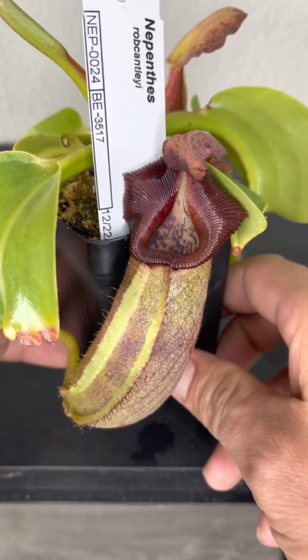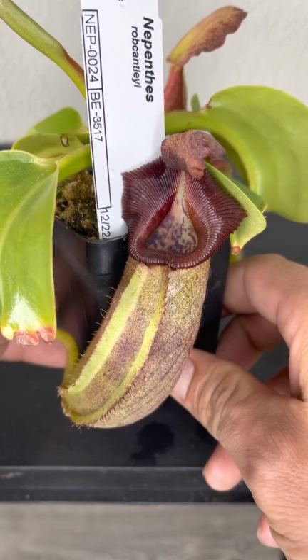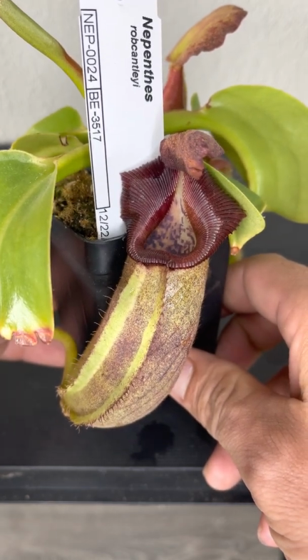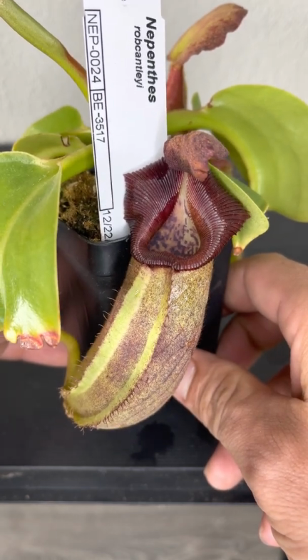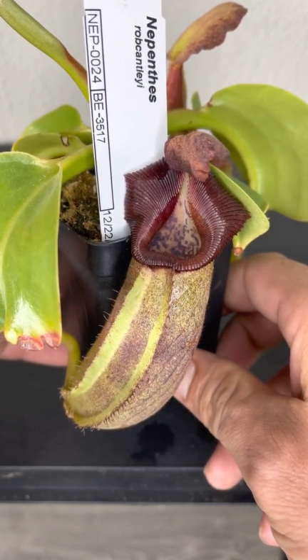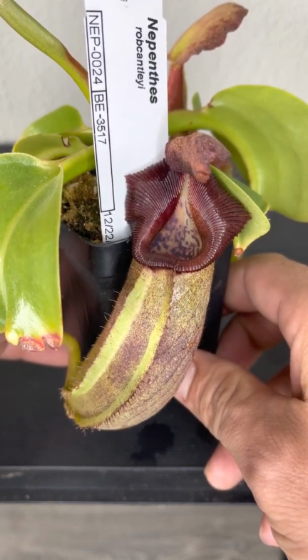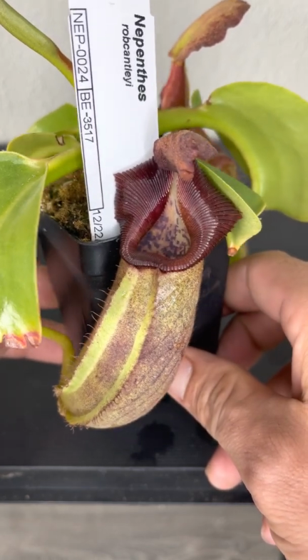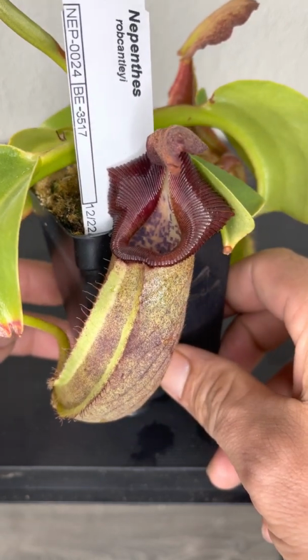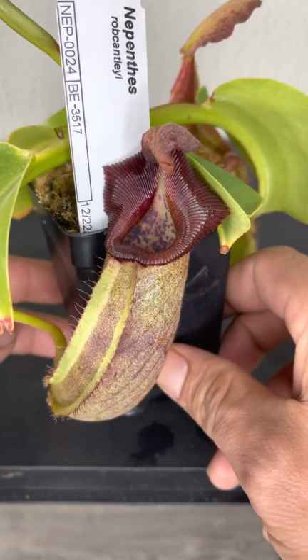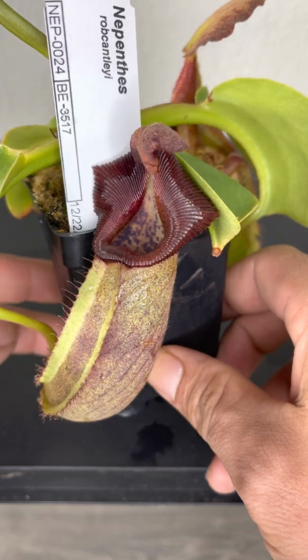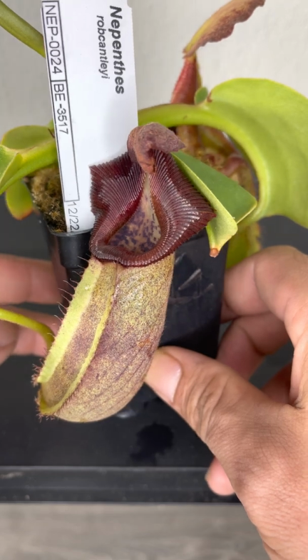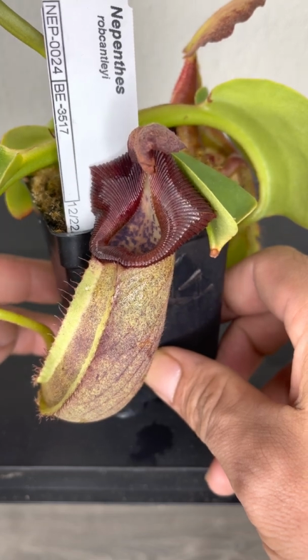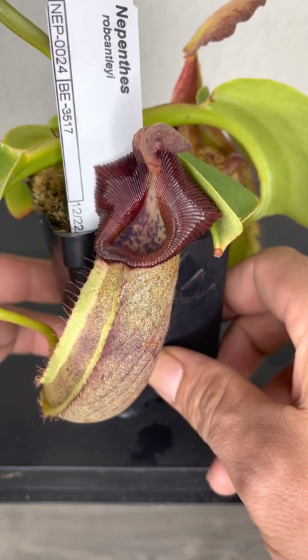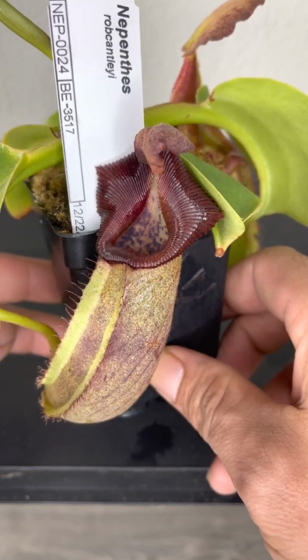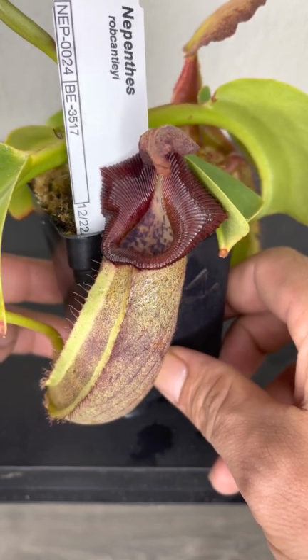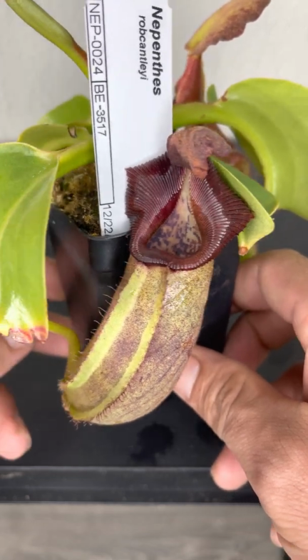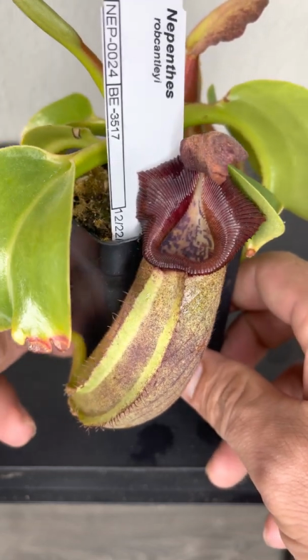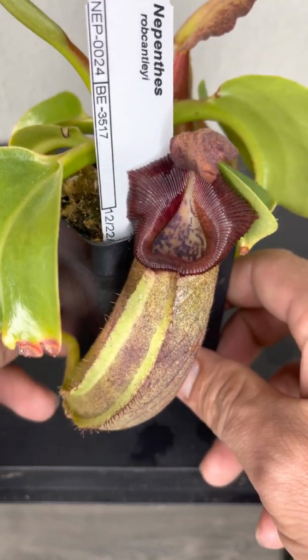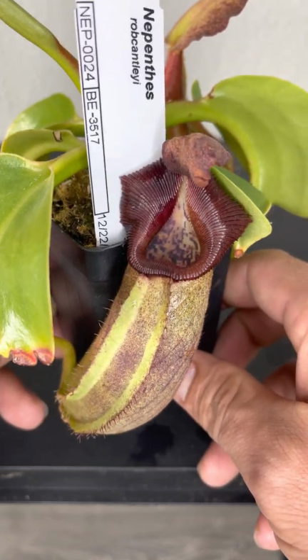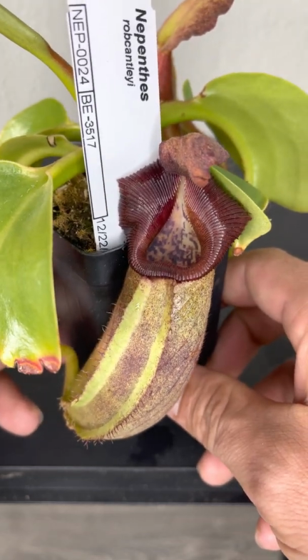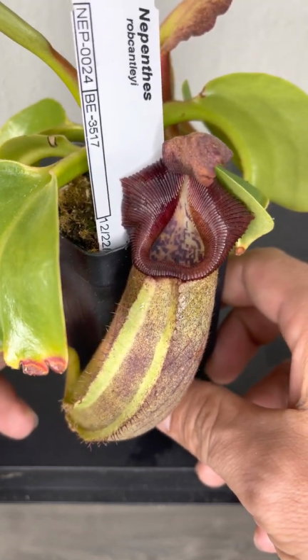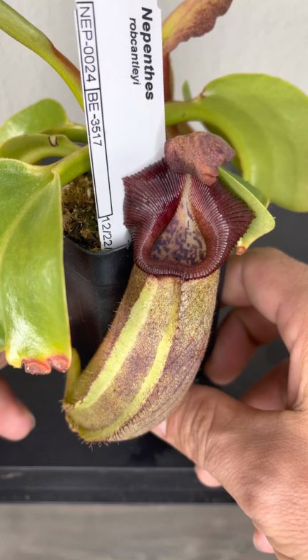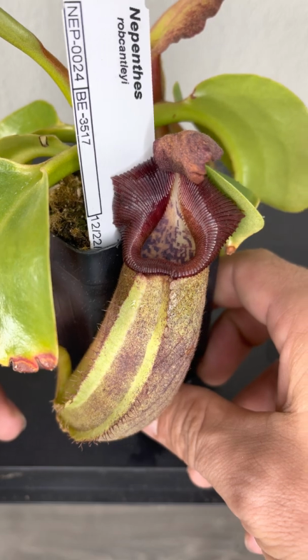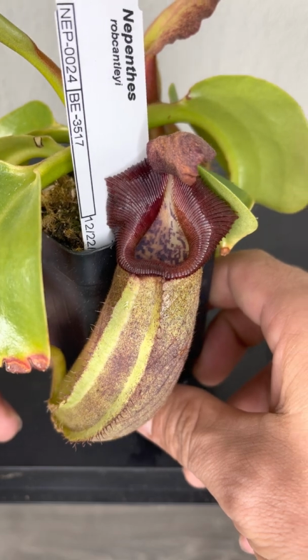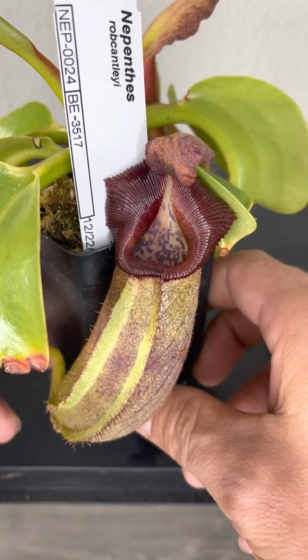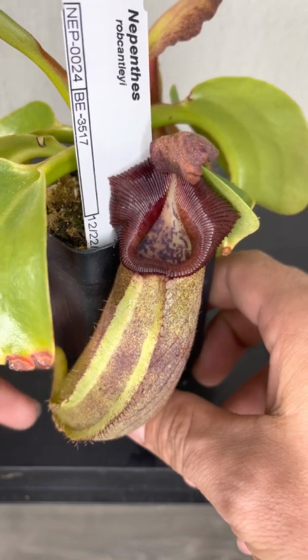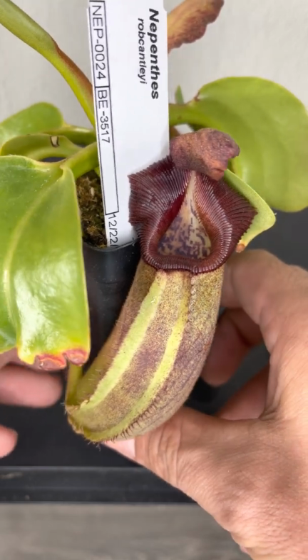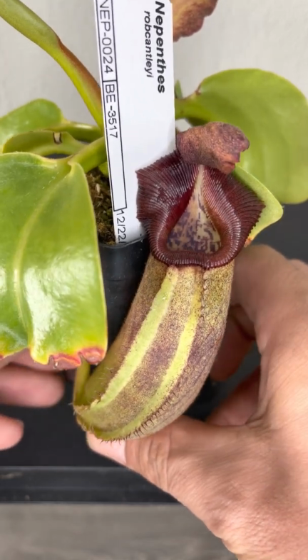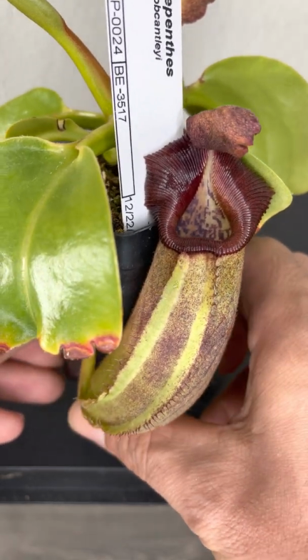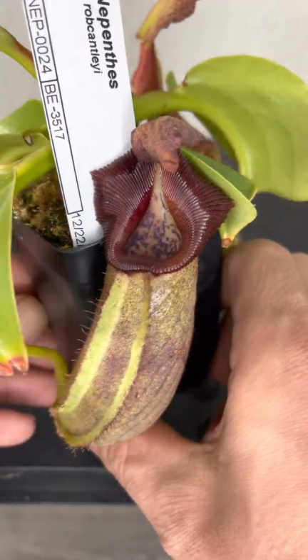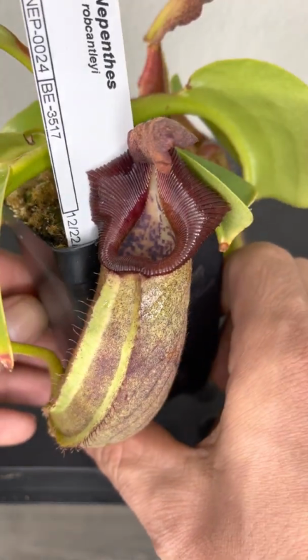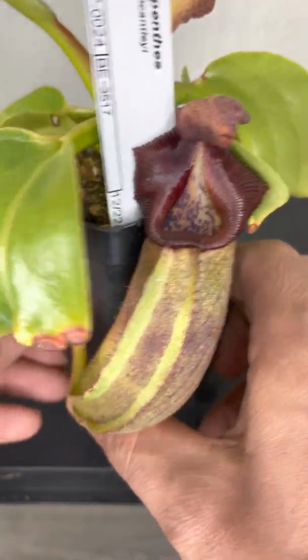It starts out green, just barely starting to get some red striping to the pitchers when they come out. Over time these ones get a little bit darker, as seen right here.